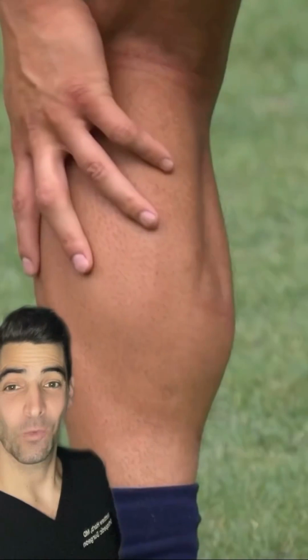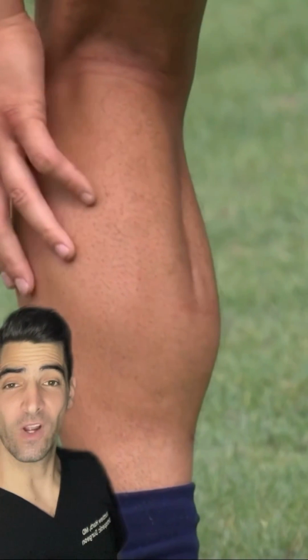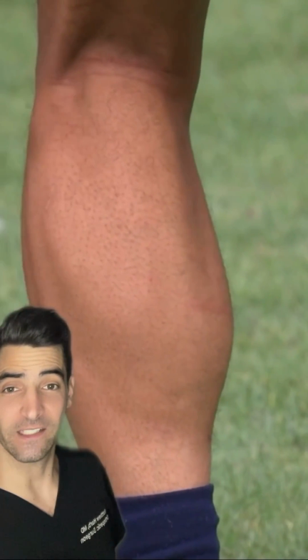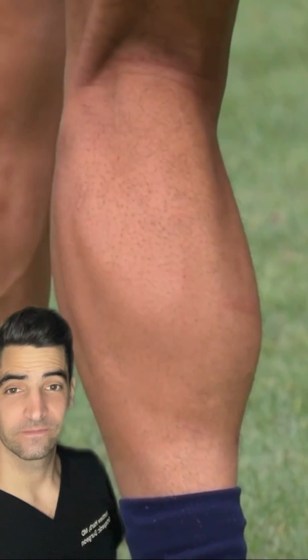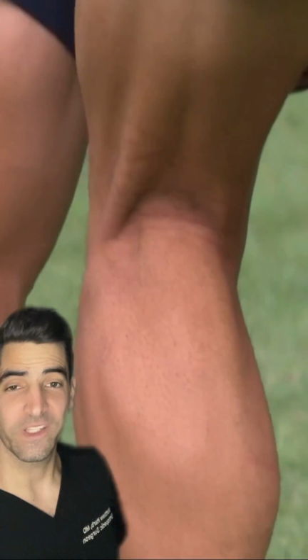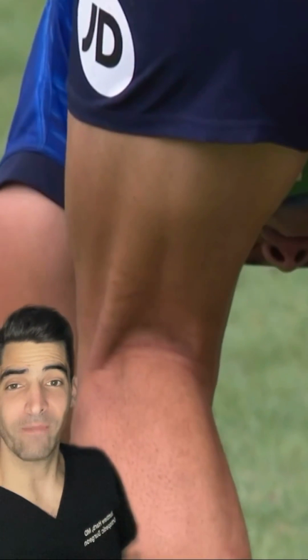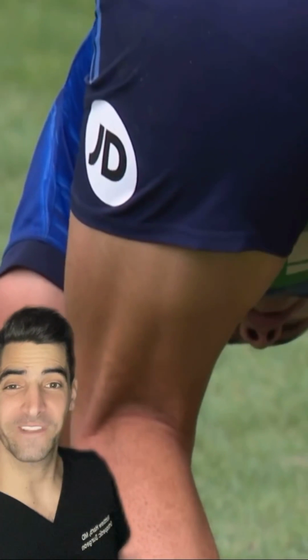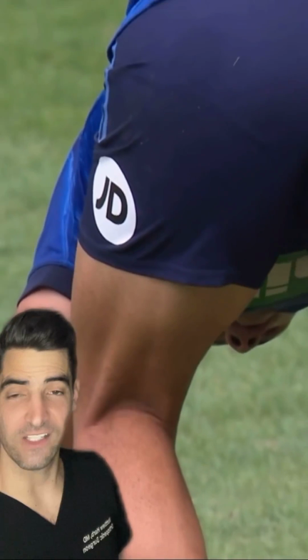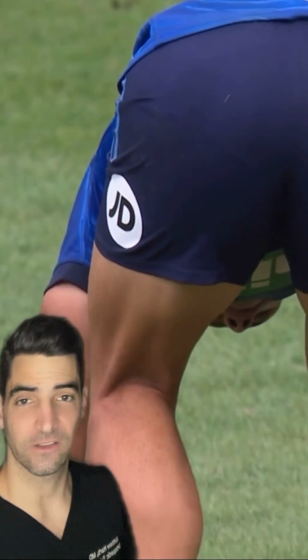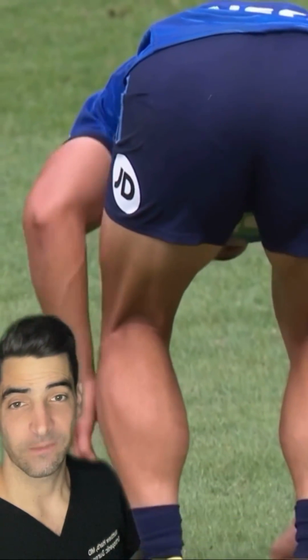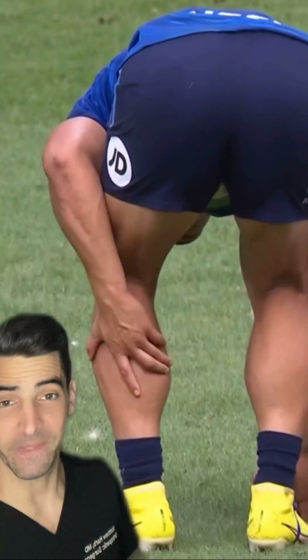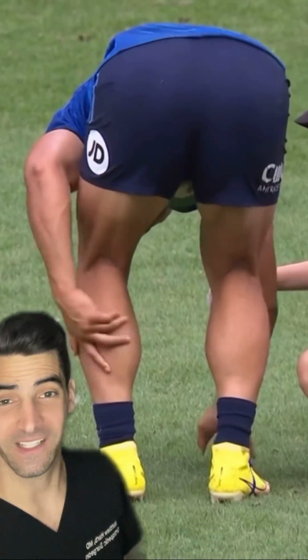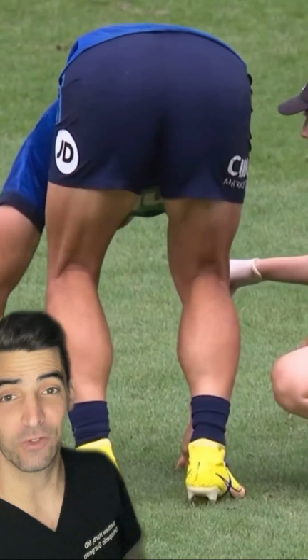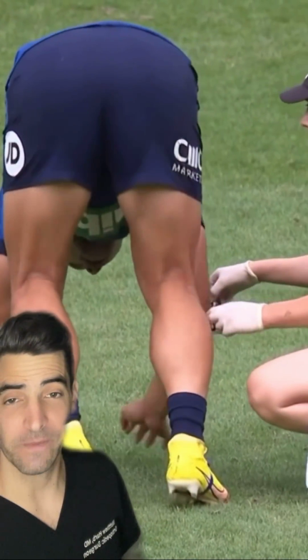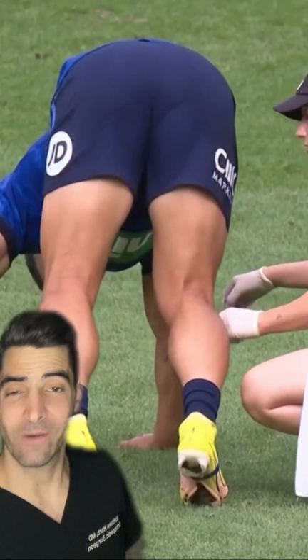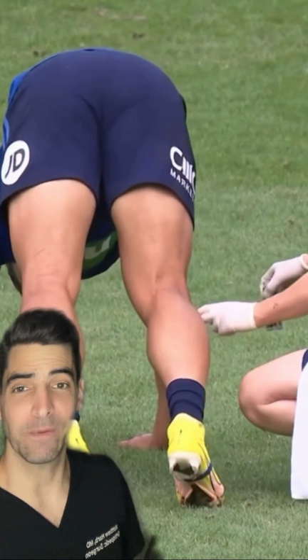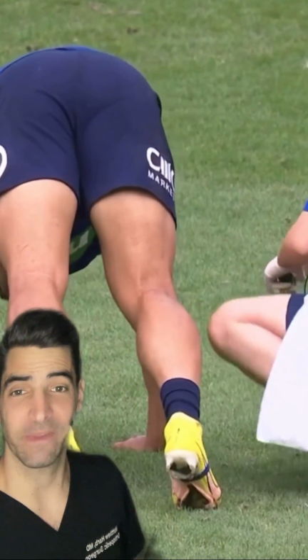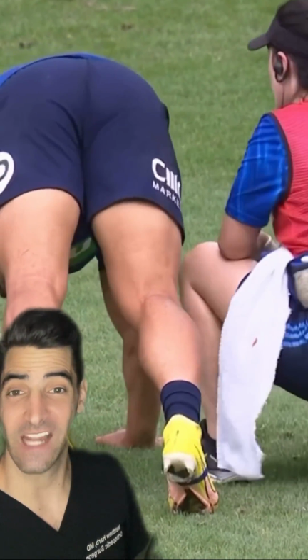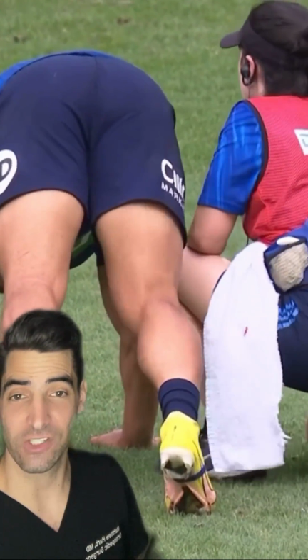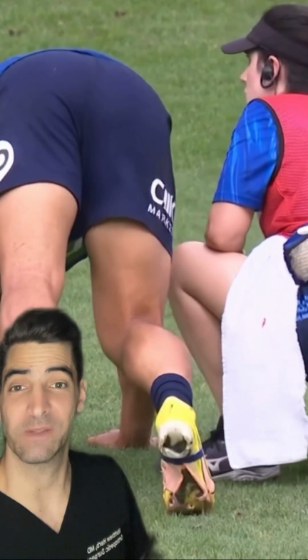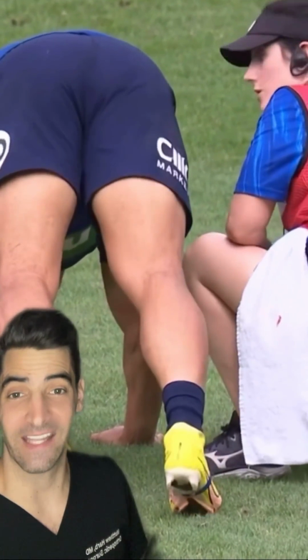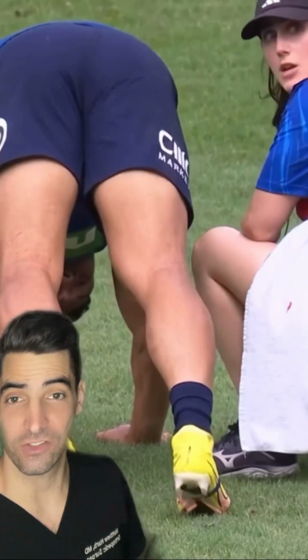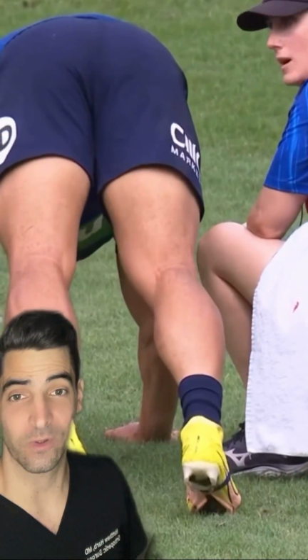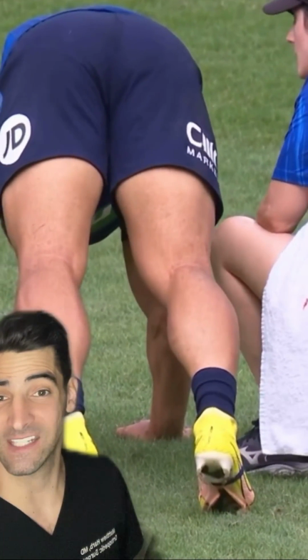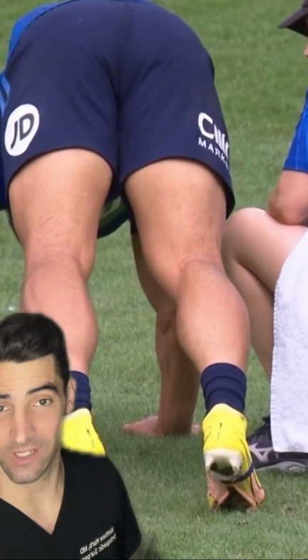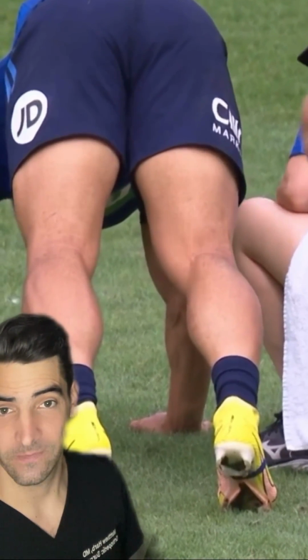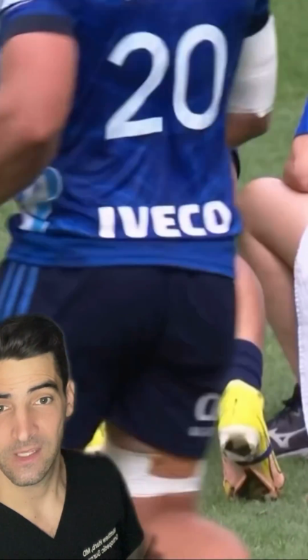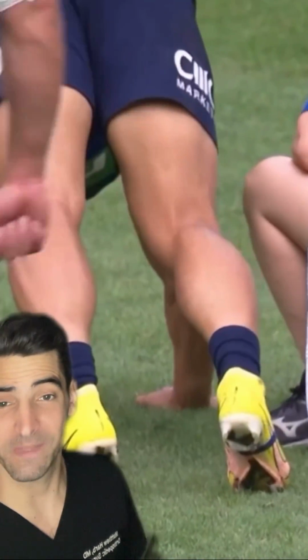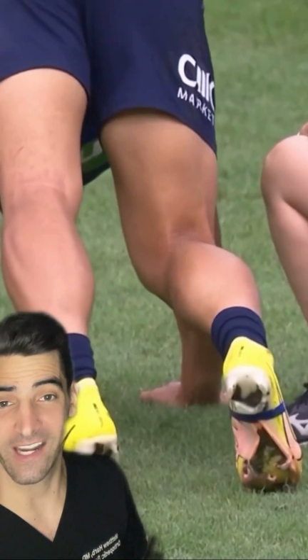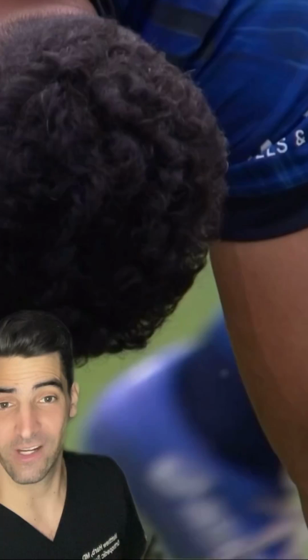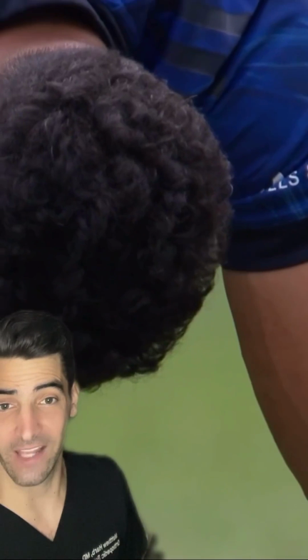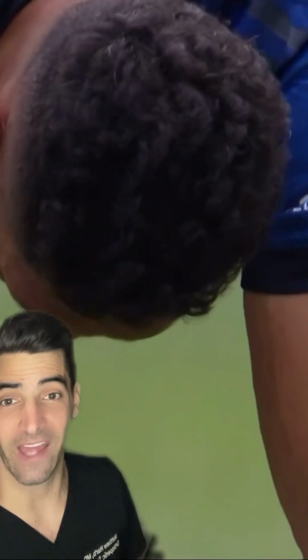What is going on here? These are called muscle fasciculations. It's most commonly due to a calf cramp. Cramps can happen most commonly from dehydration, but it could be from medications you're on or even an injury. Treatment is to try to hydrate, stretch, and rest.